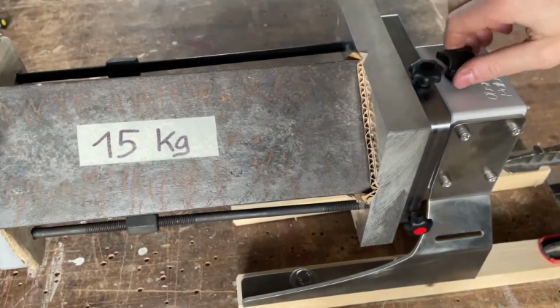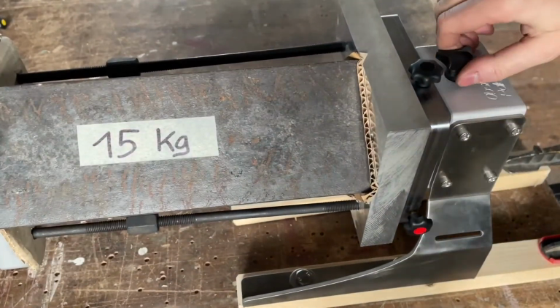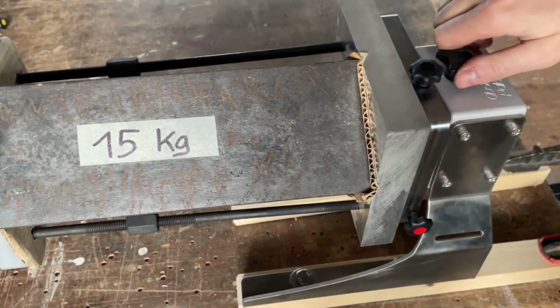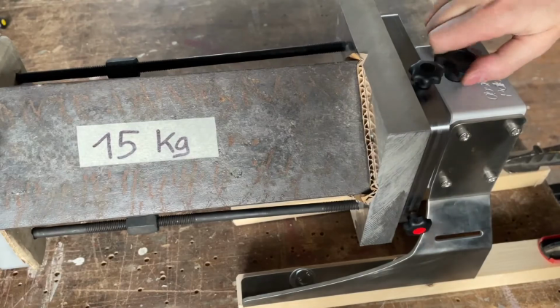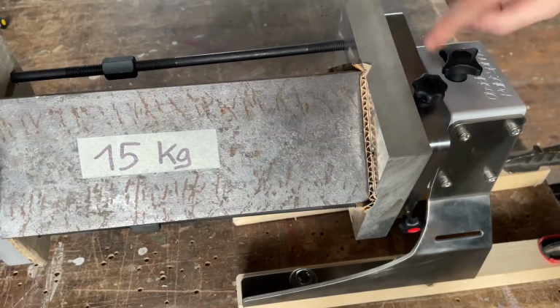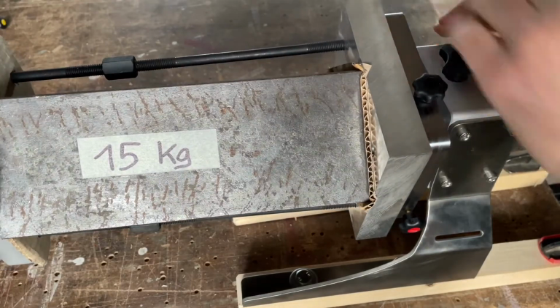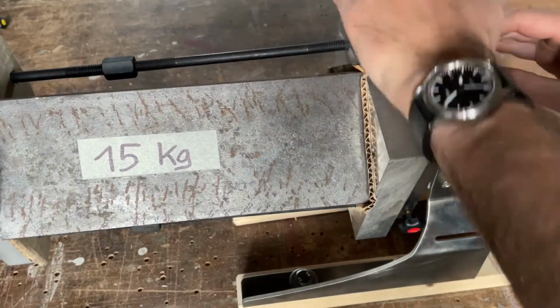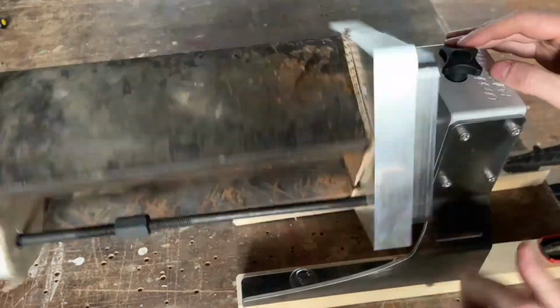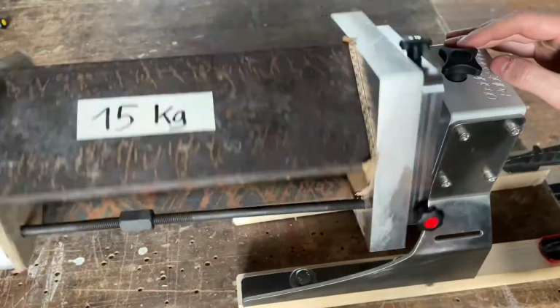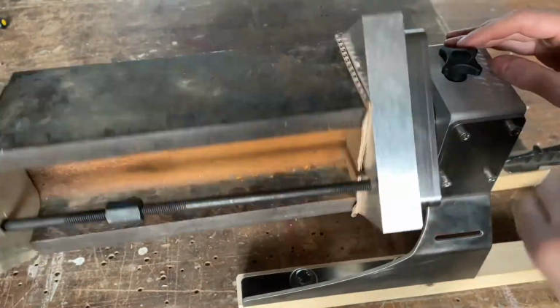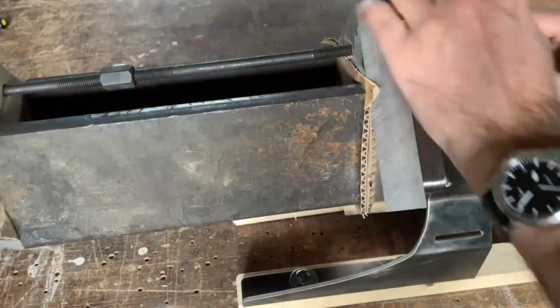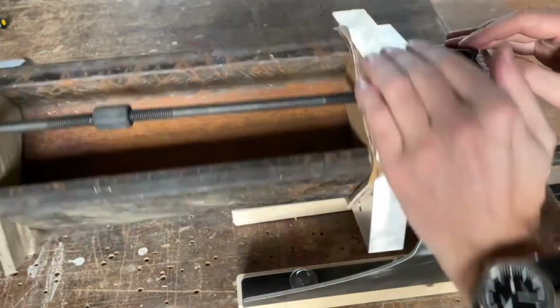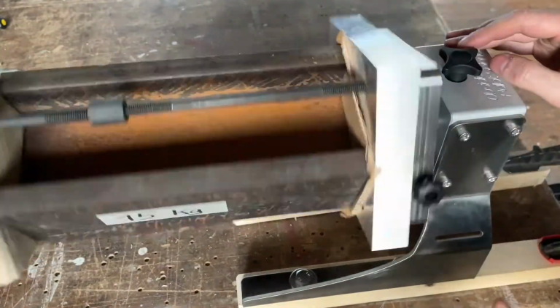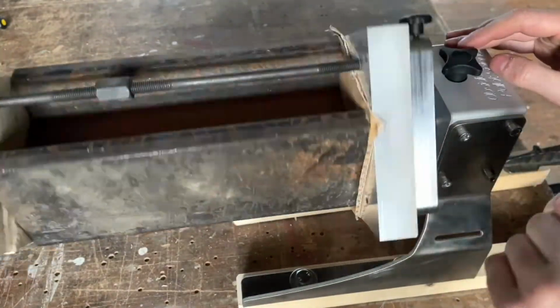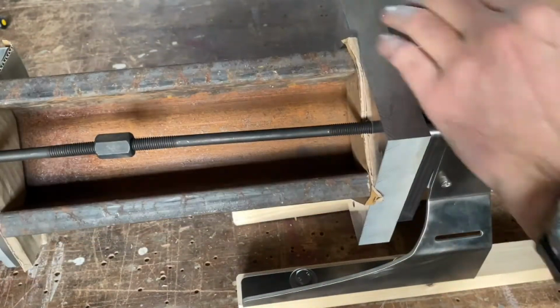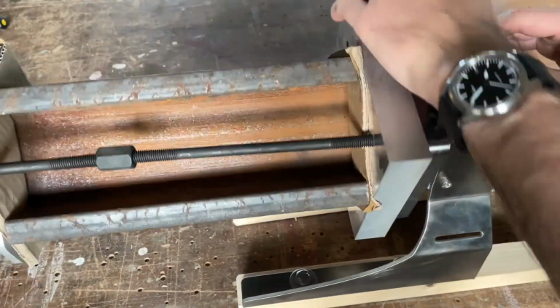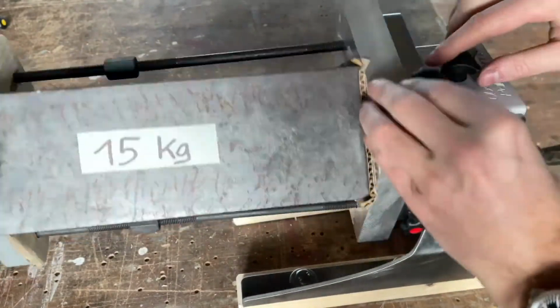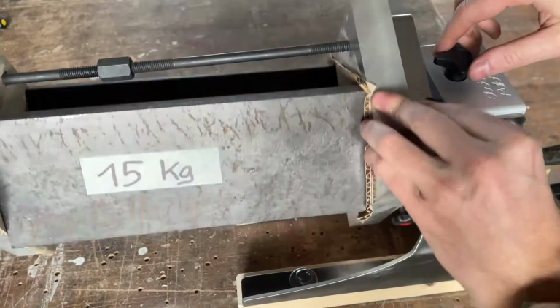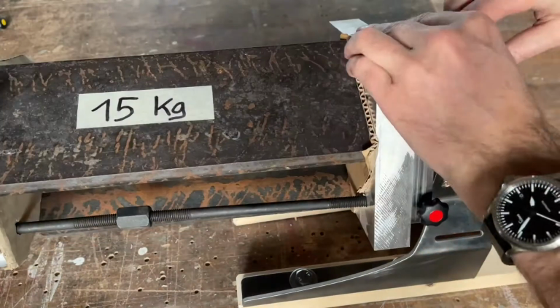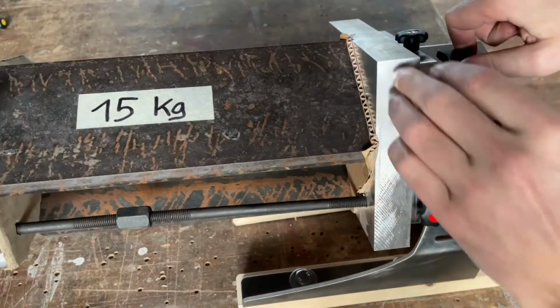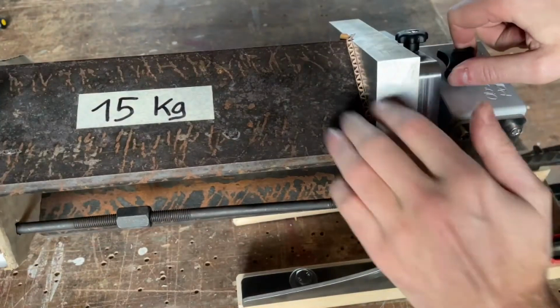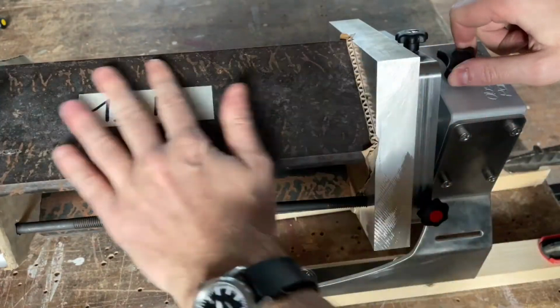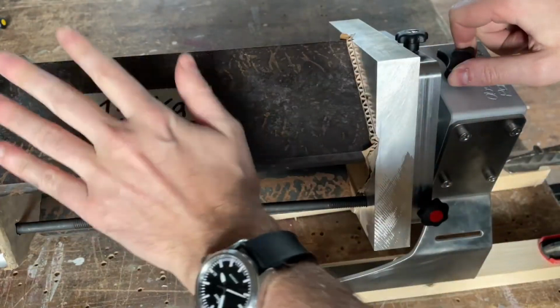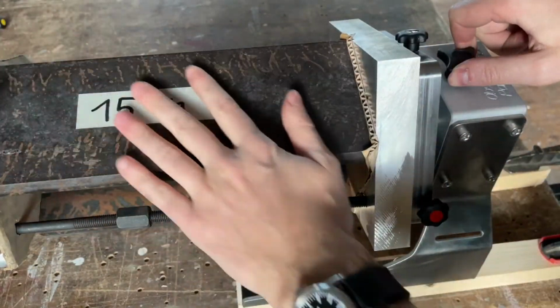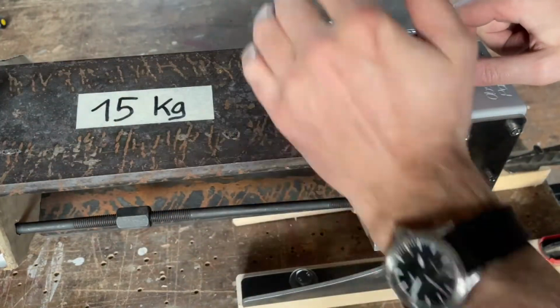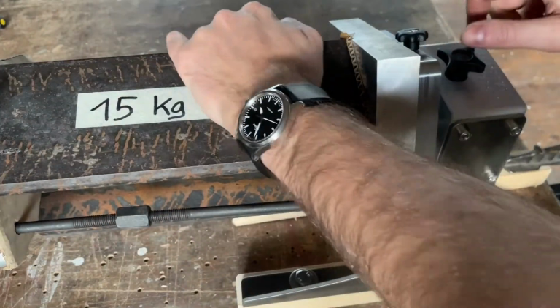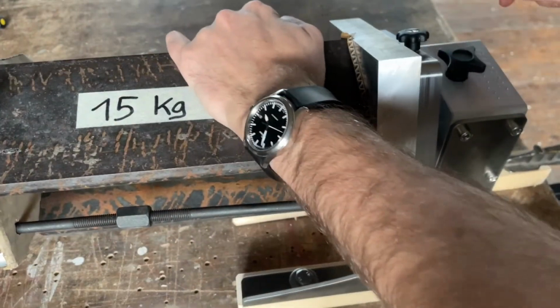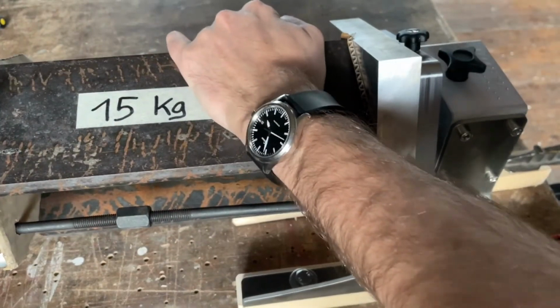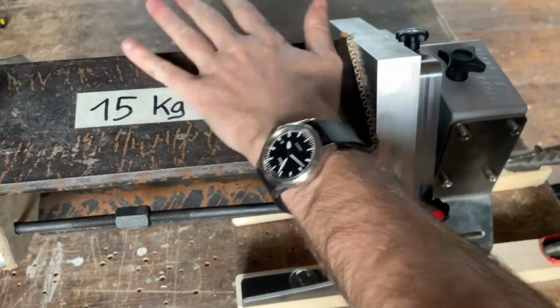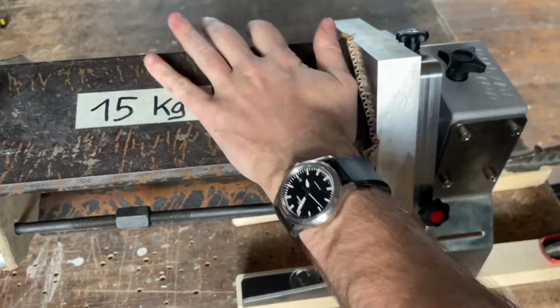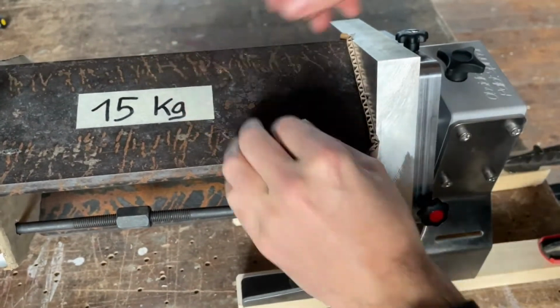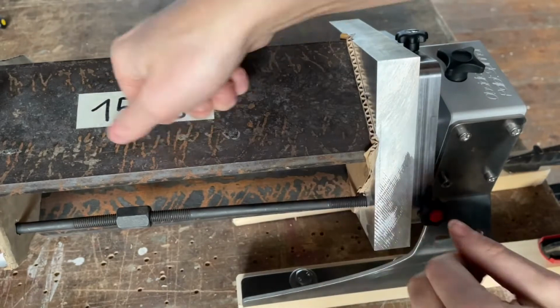Now we can open the lock here and rotate it, and as you can see there is an anvil here — 15kg — and it doesn't go anywhere.